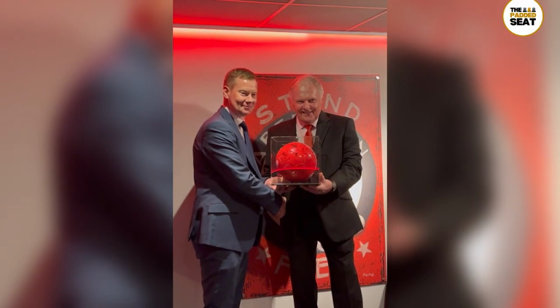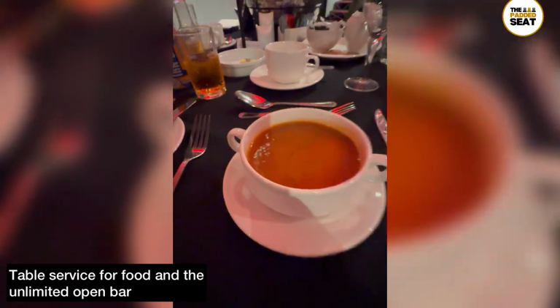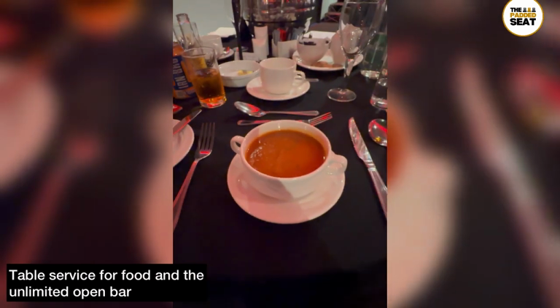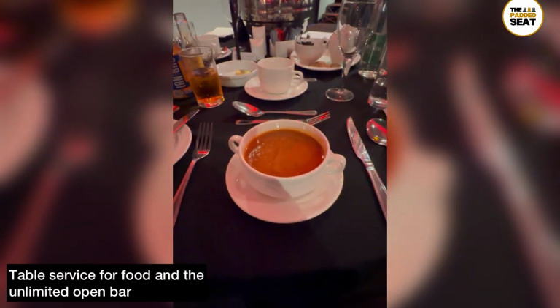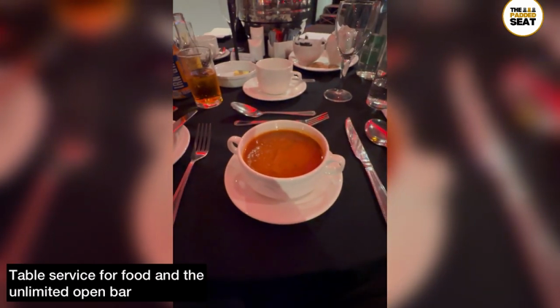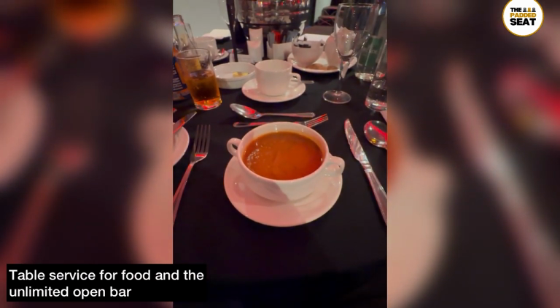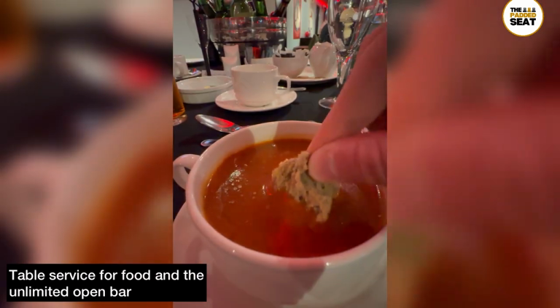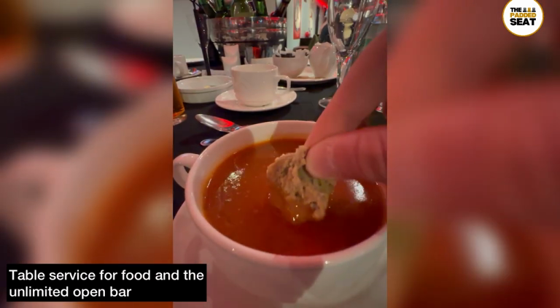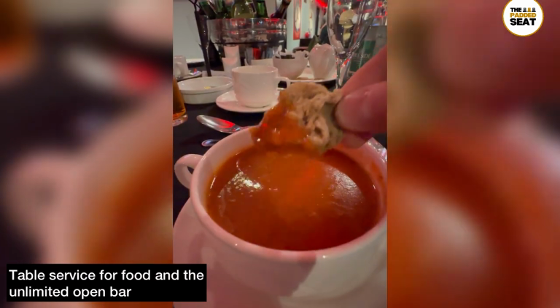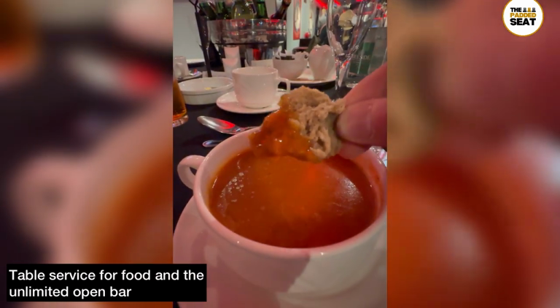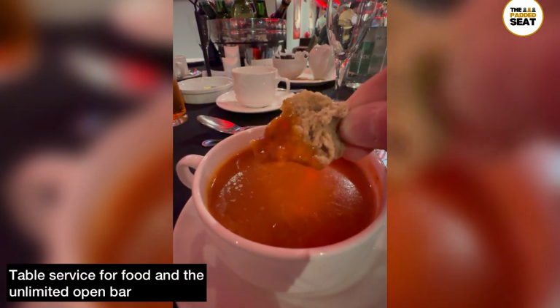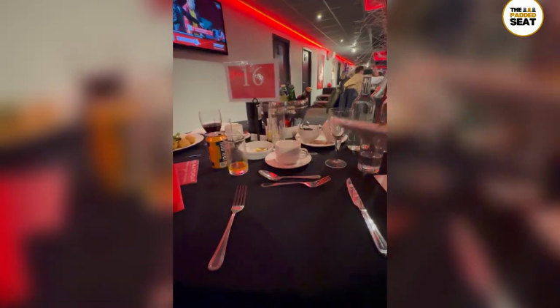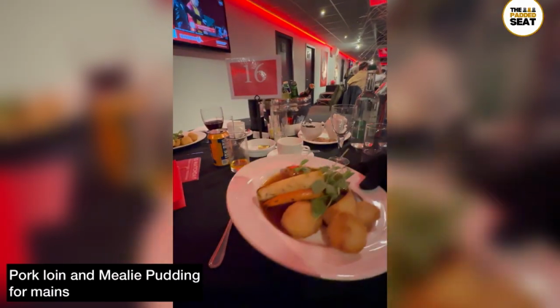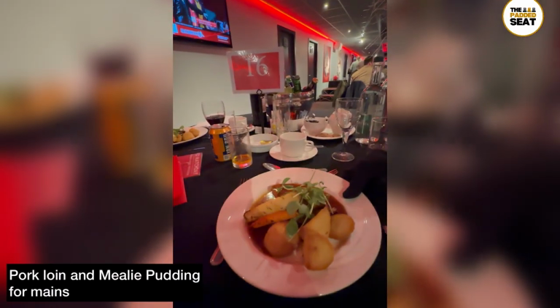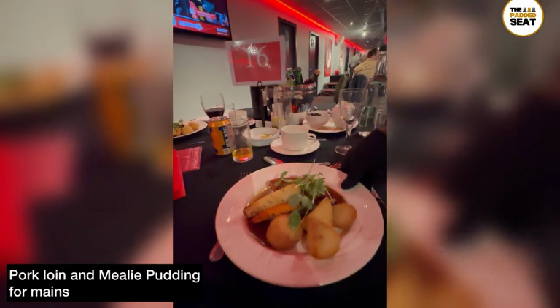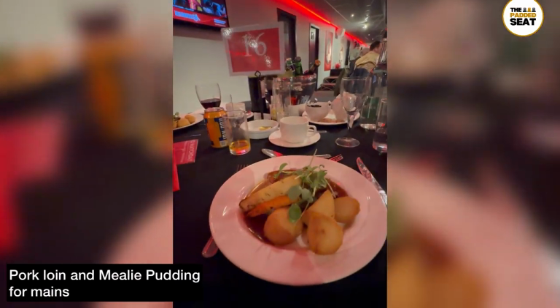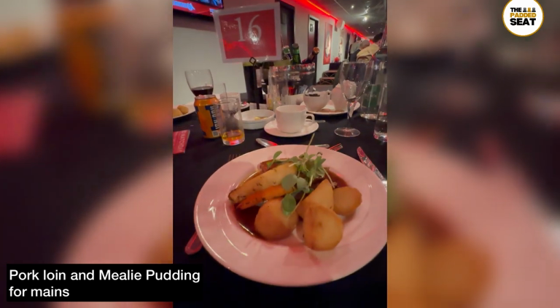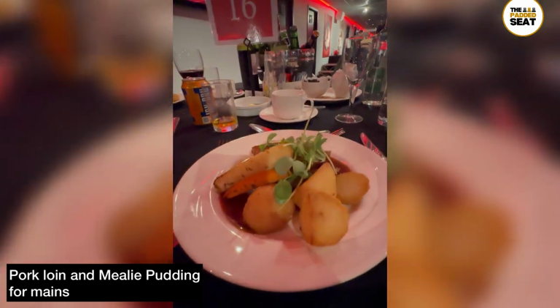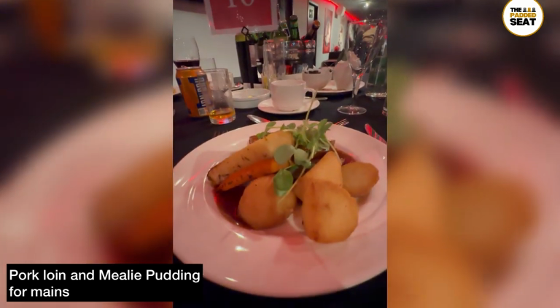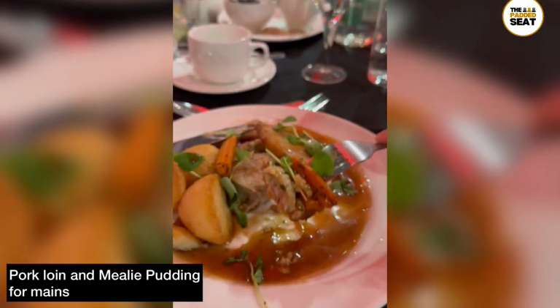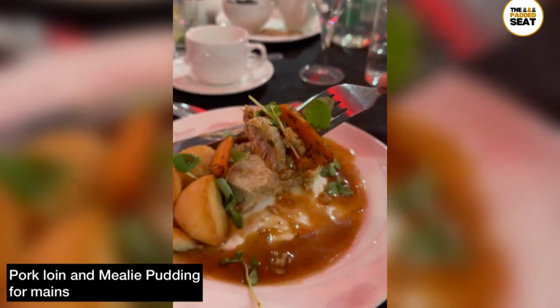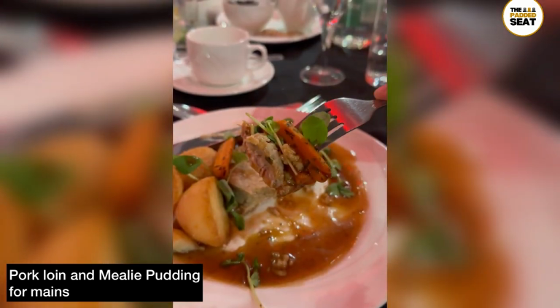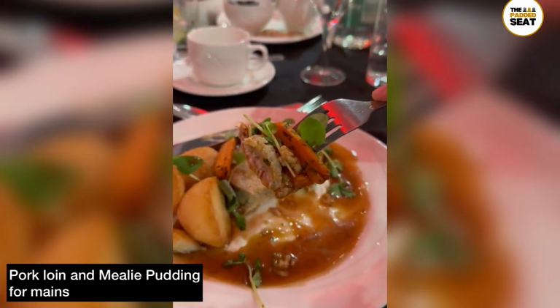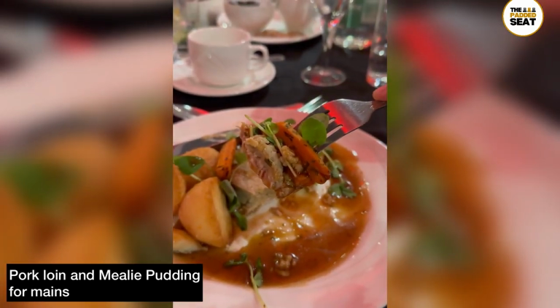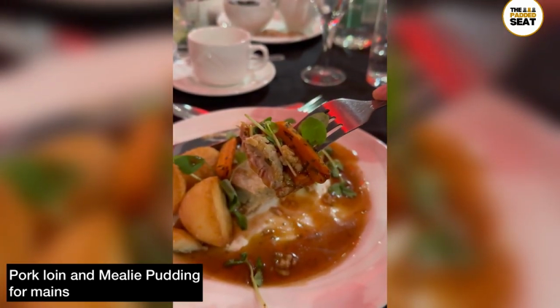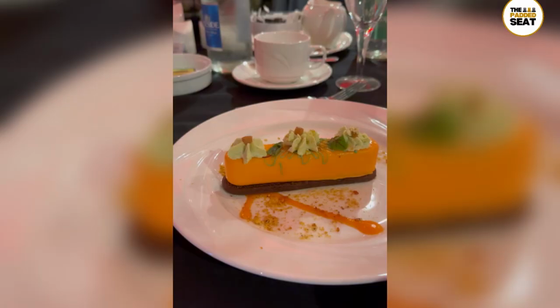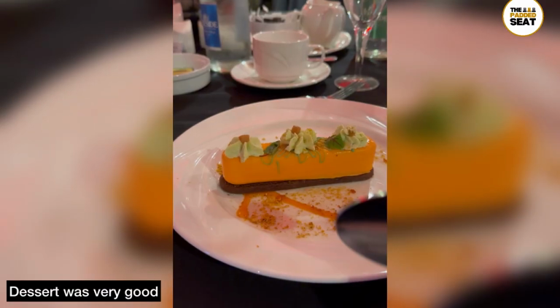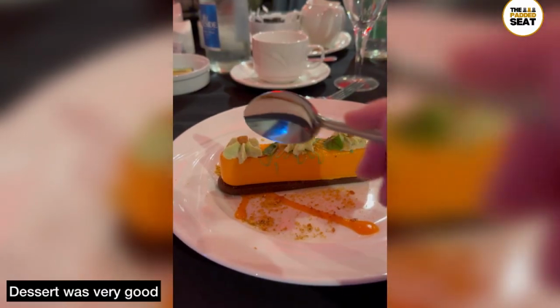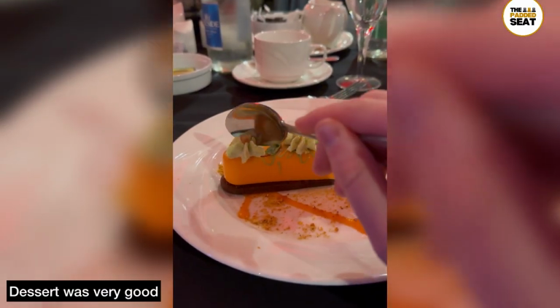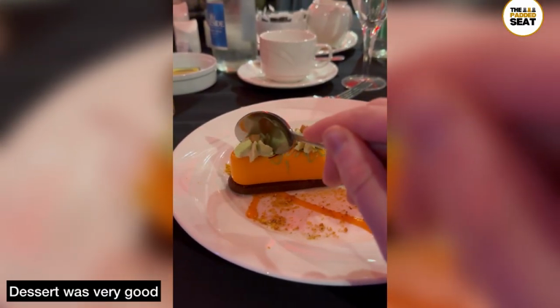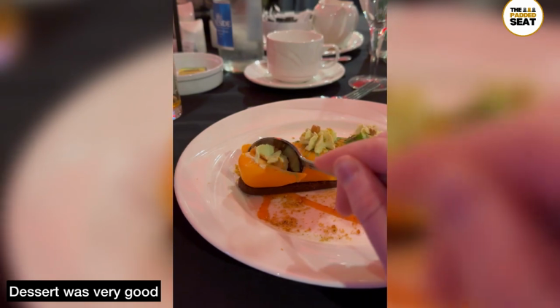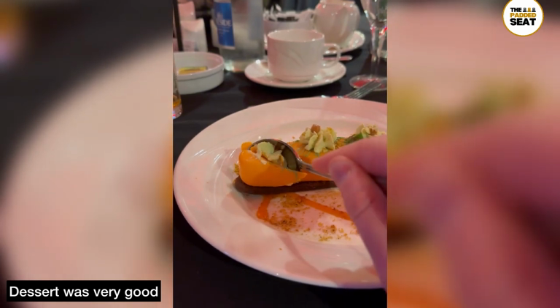Next, on to the food — there is table service for the three-course meal. We went for soup, and then for the main course it was pork loin and mealy pudding, which was really good. Something else that was really good was the desserts.